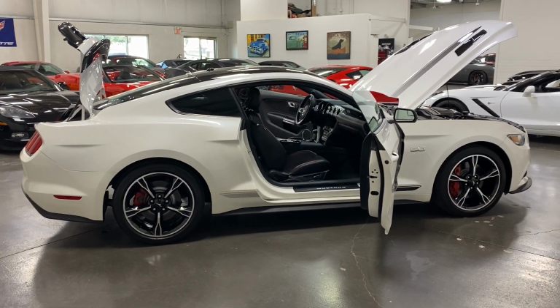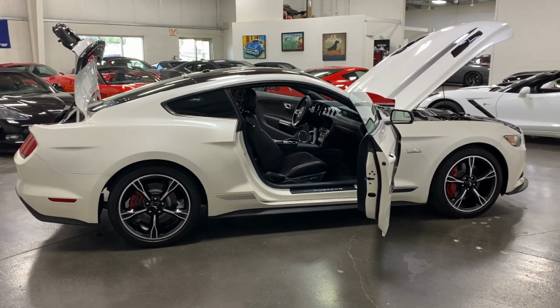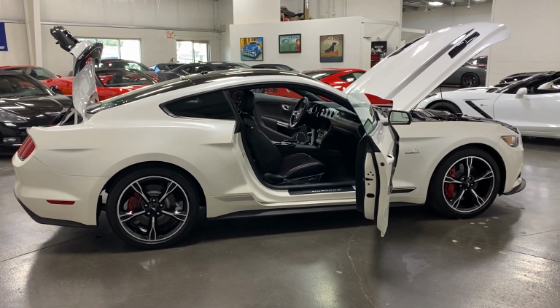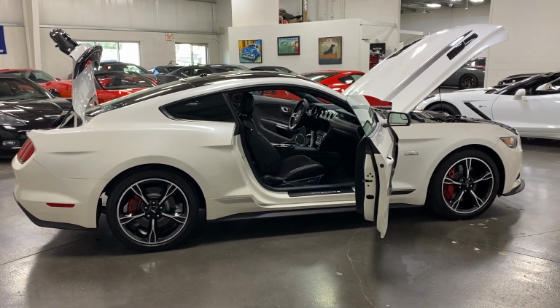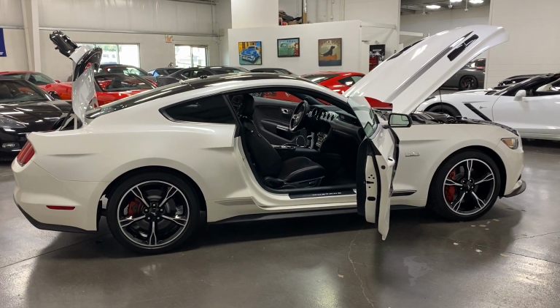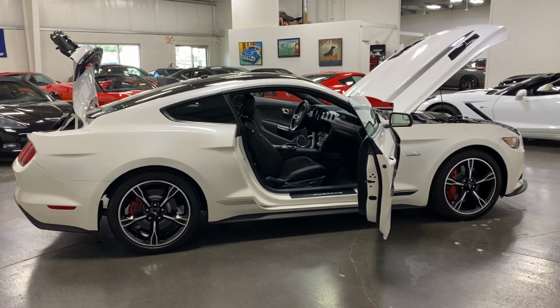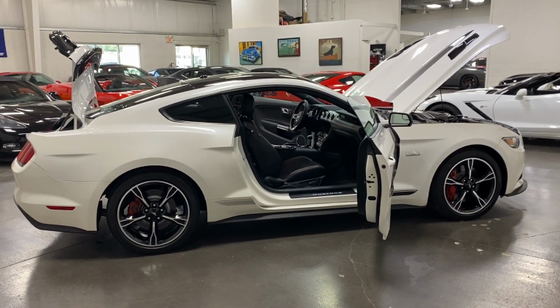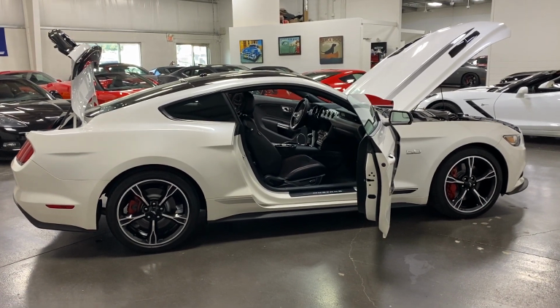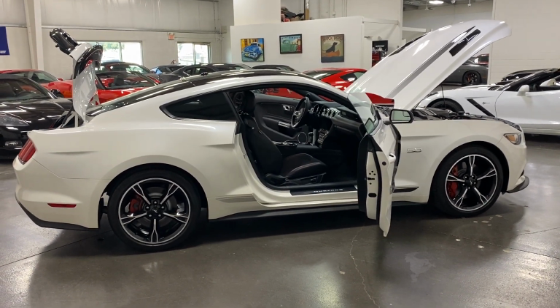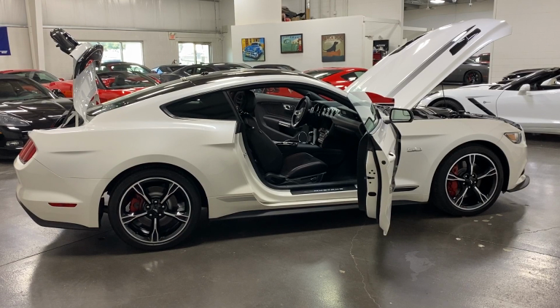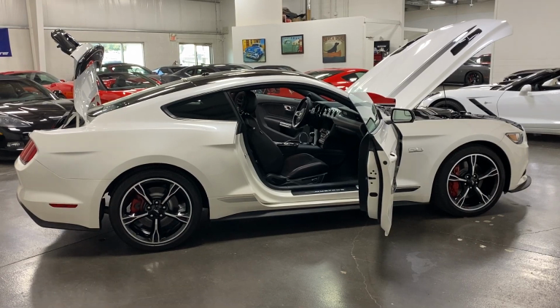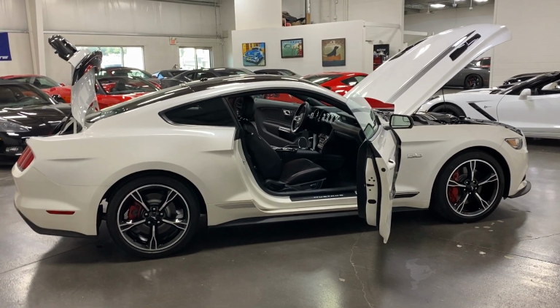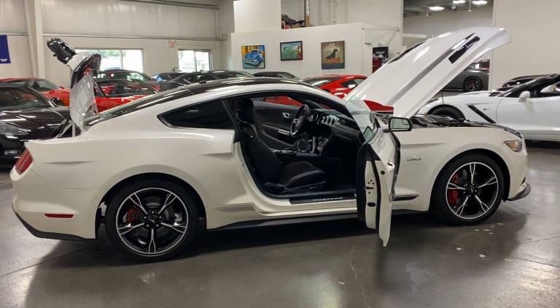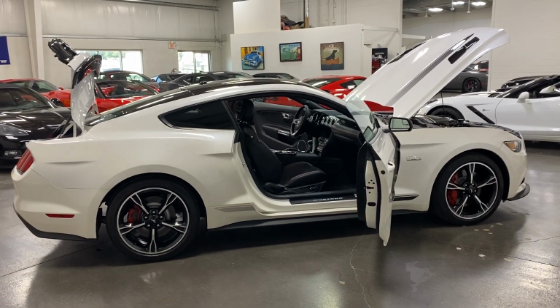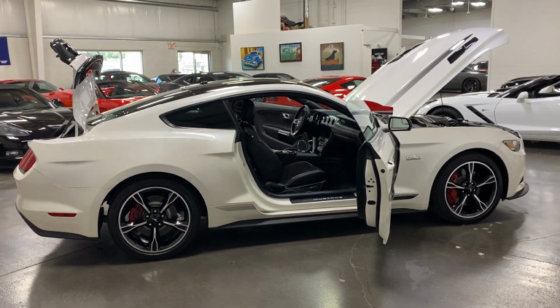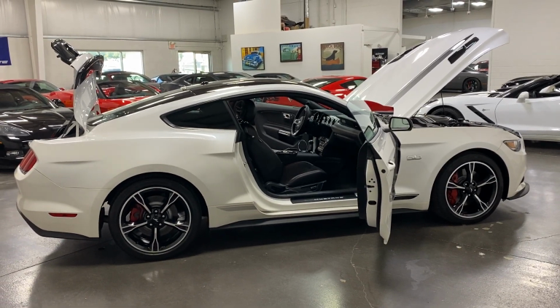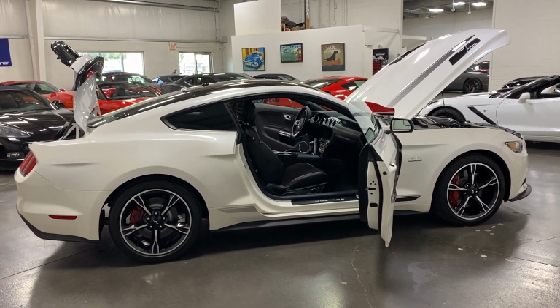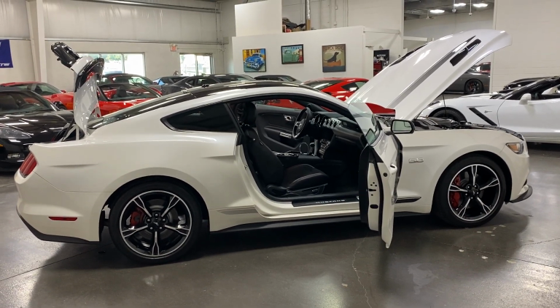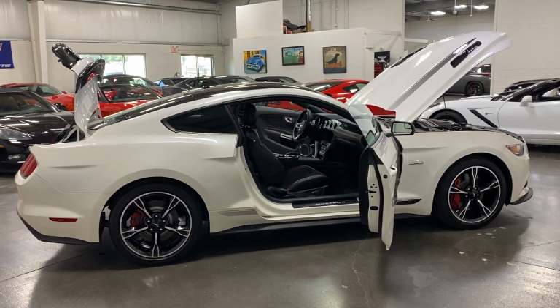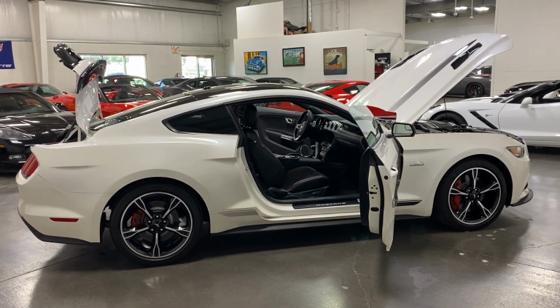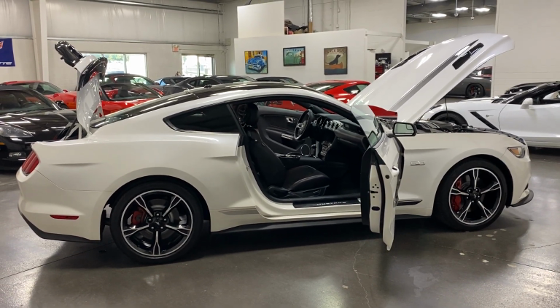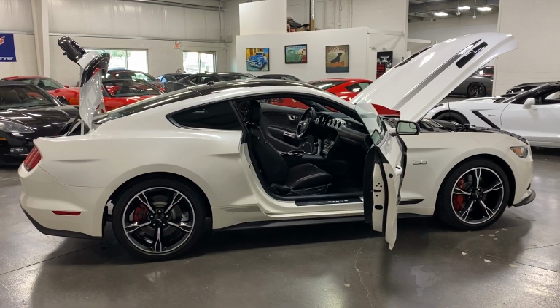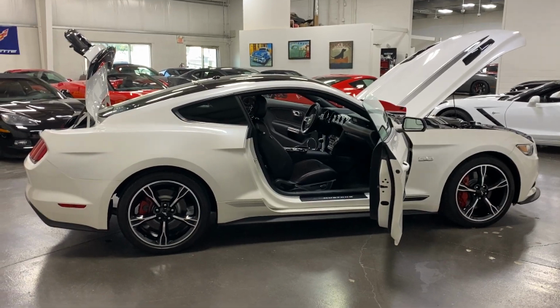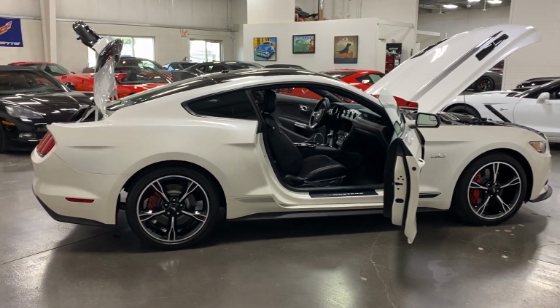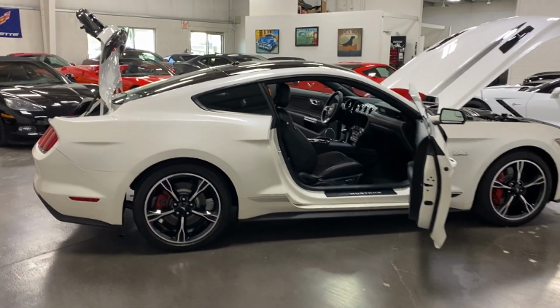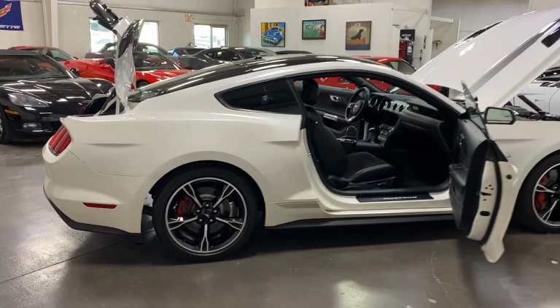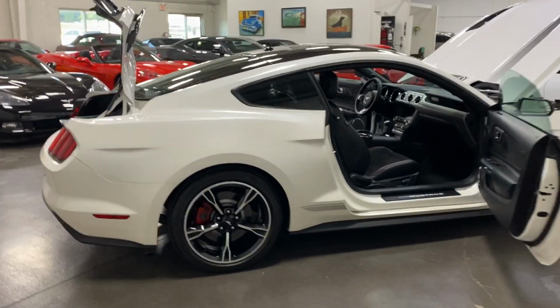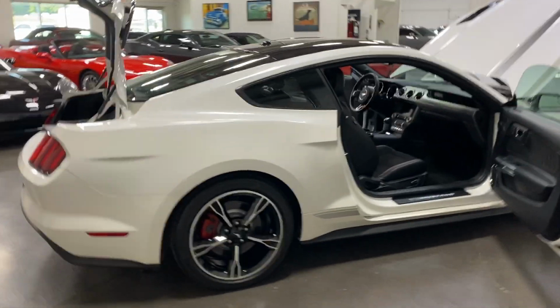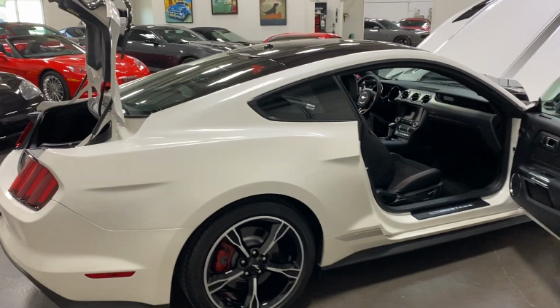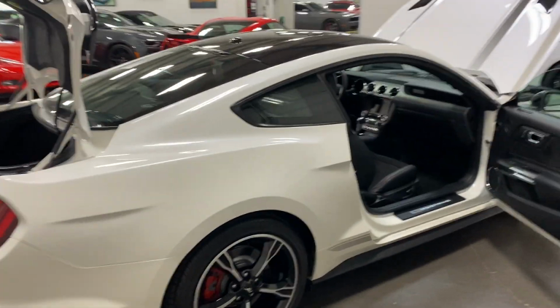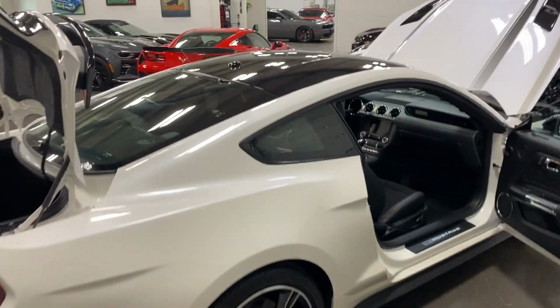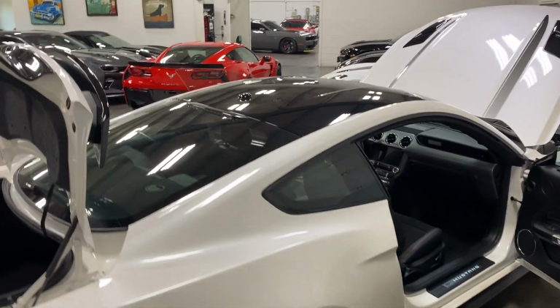Welcome to monroemotors.com. Here we have a 2017 Ford Mustang GT California Special in White Platinum Tricoat Metallic on black interior with the black roof. We'll start over at the back and have a look as I walk by.